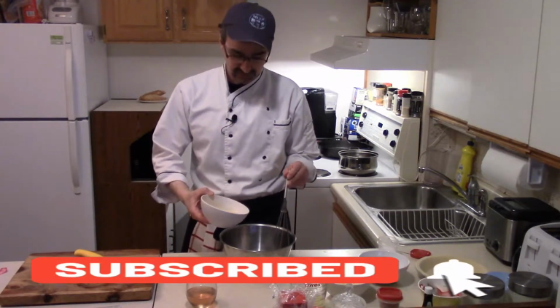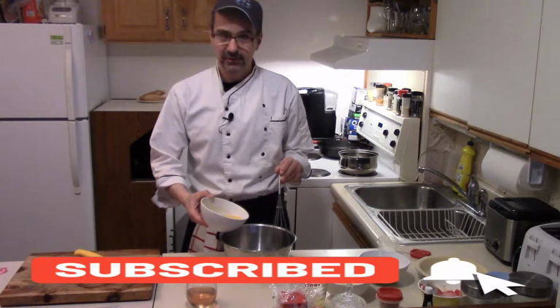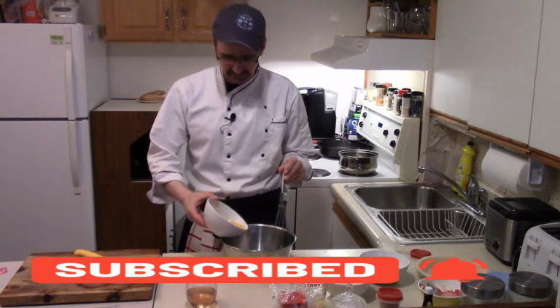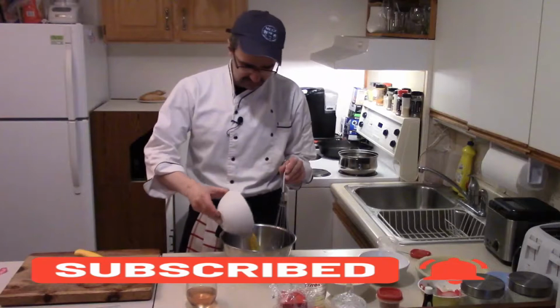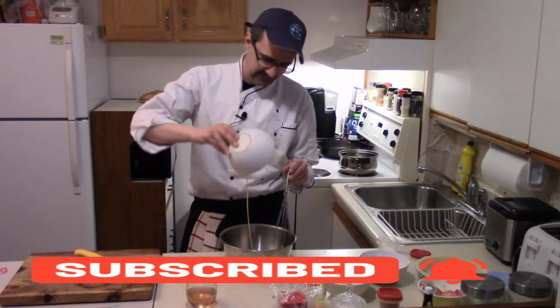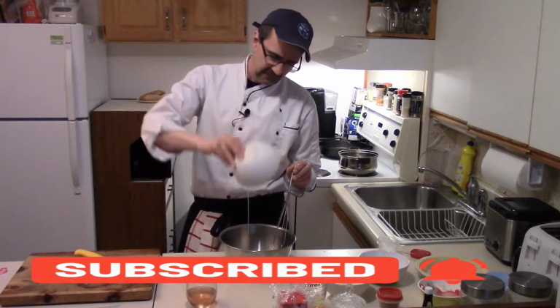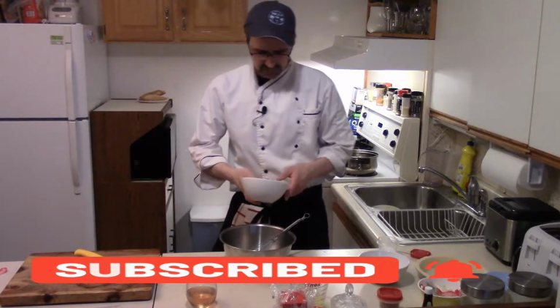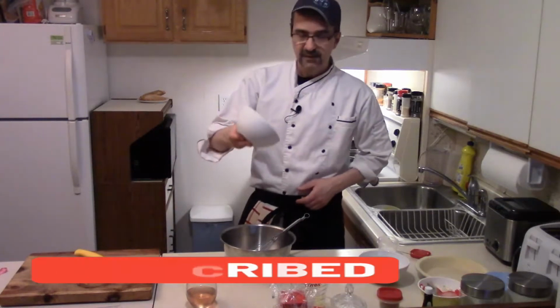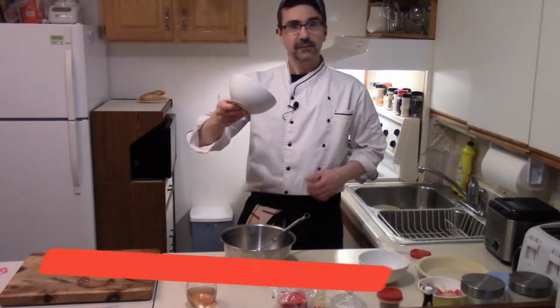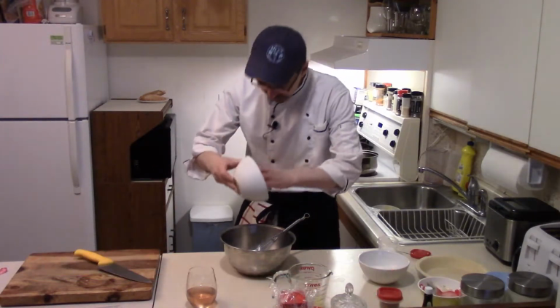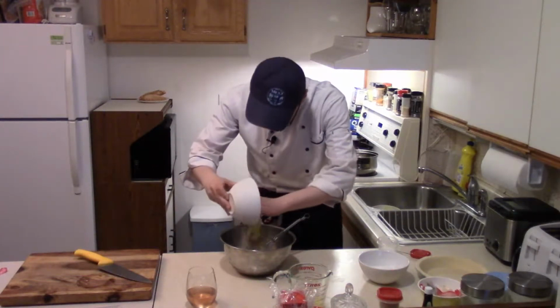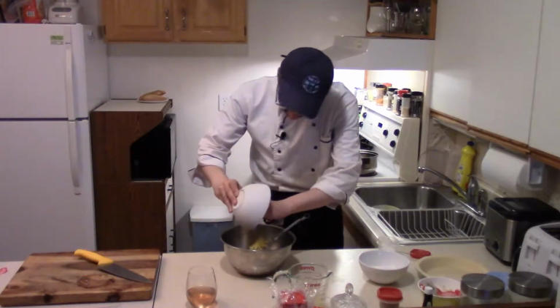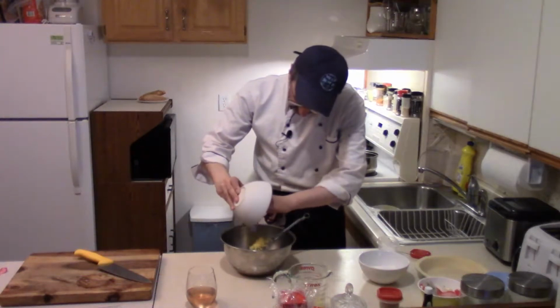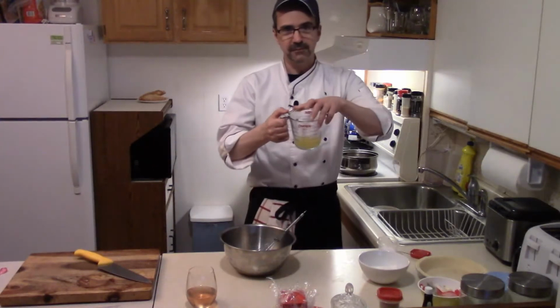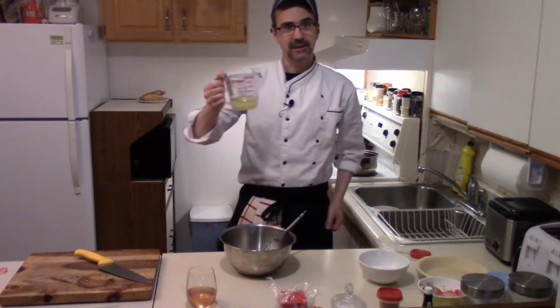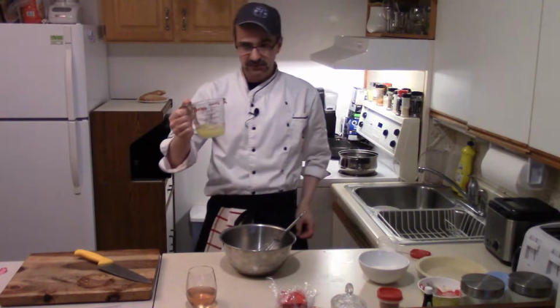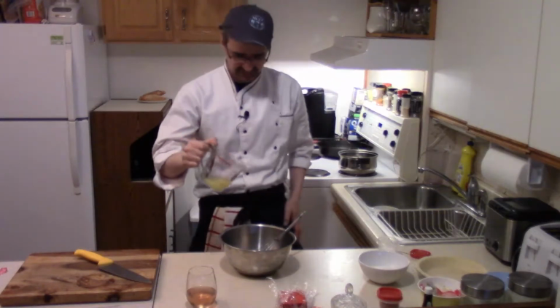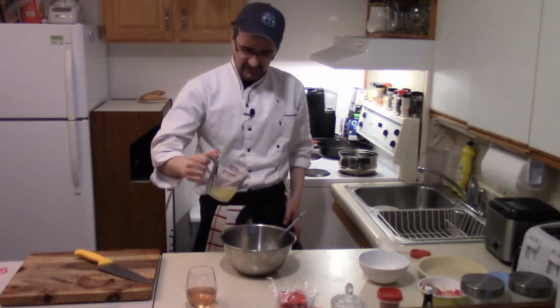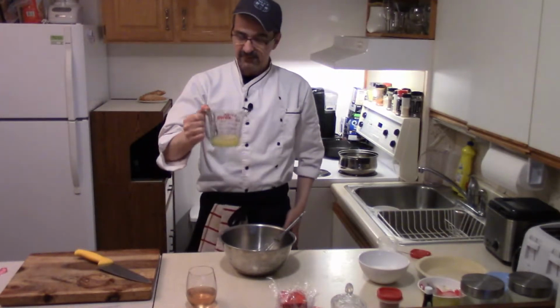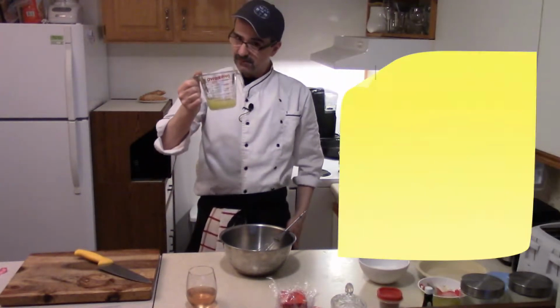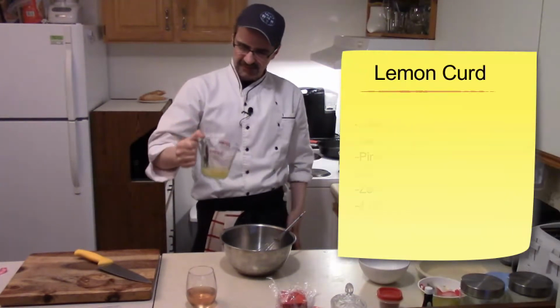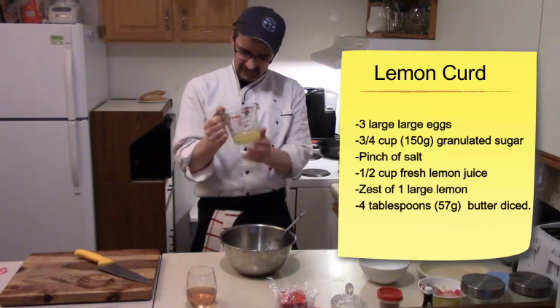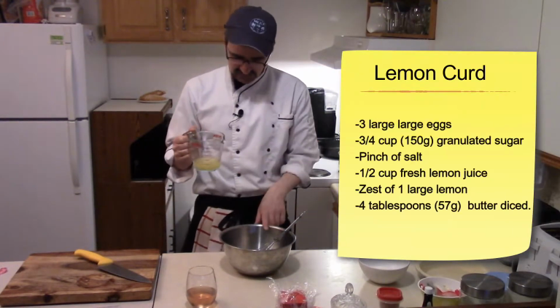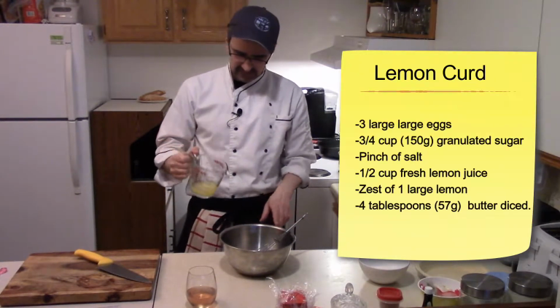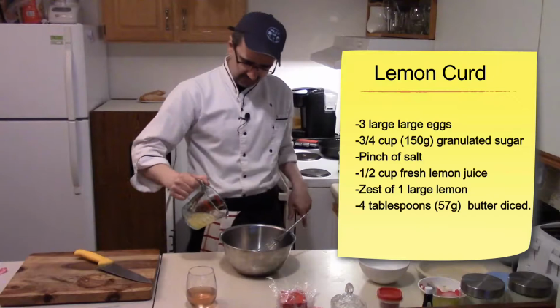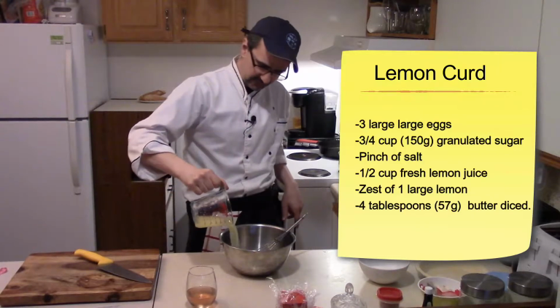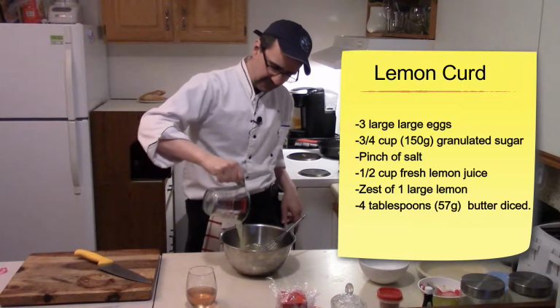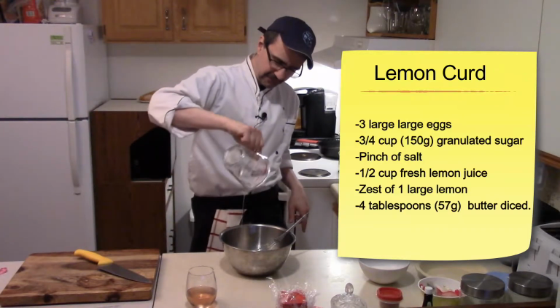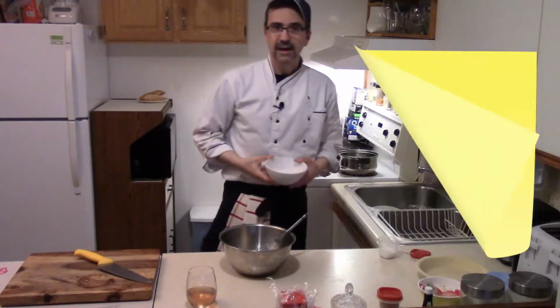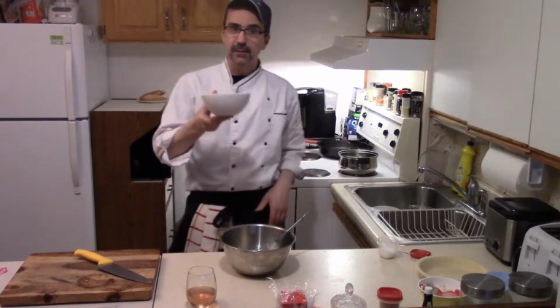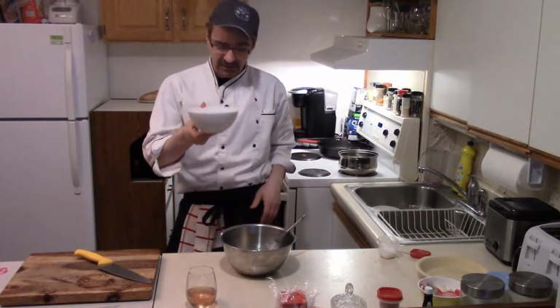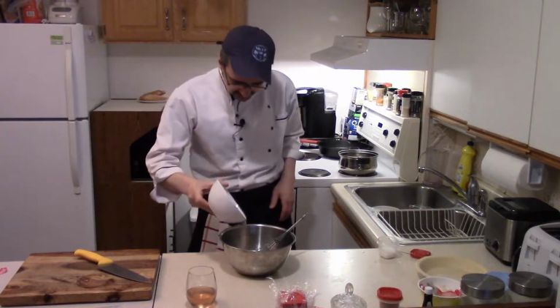Three large eggs into a bowl. The zest of one lemon. Half a cup of fresh lemon juice — about three lemons — into the bowl. Three quarters of a cup of sugar.